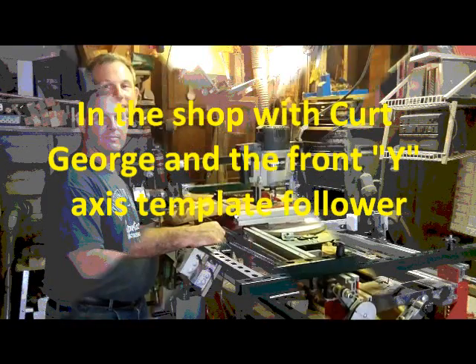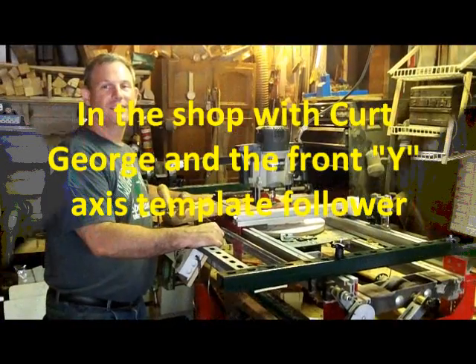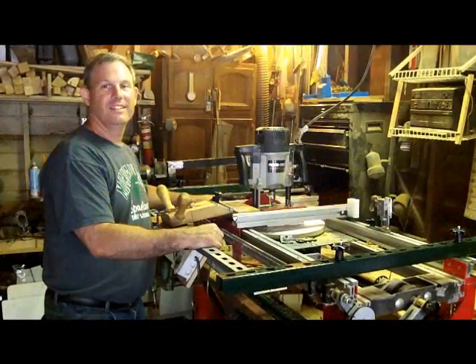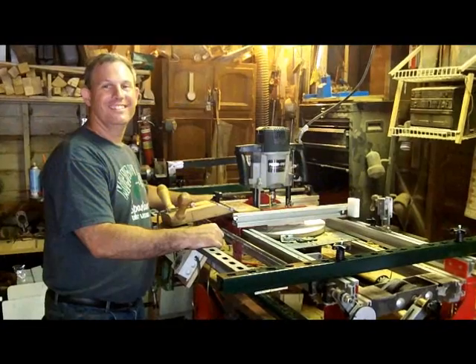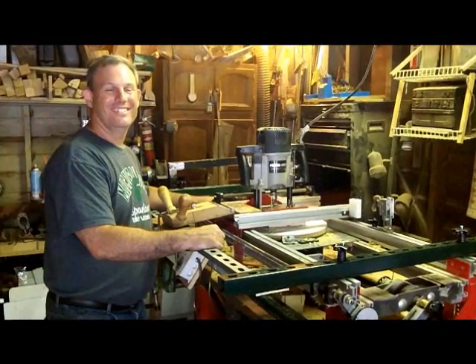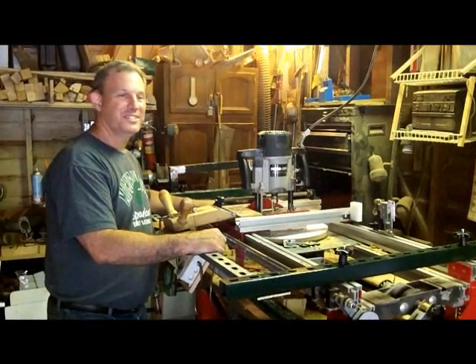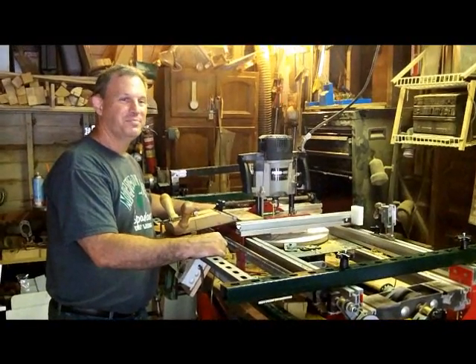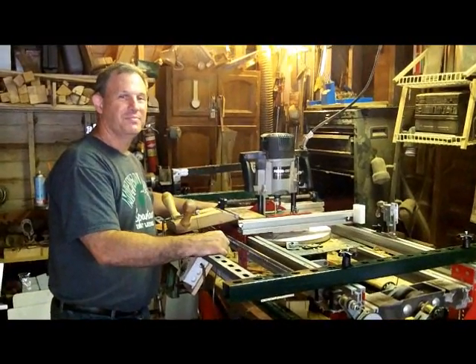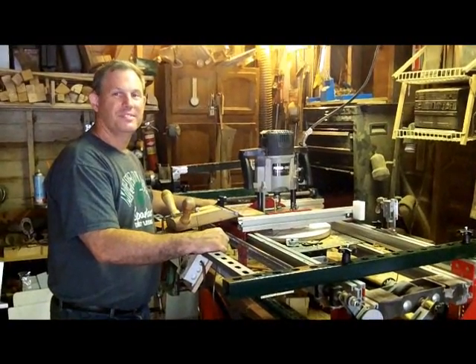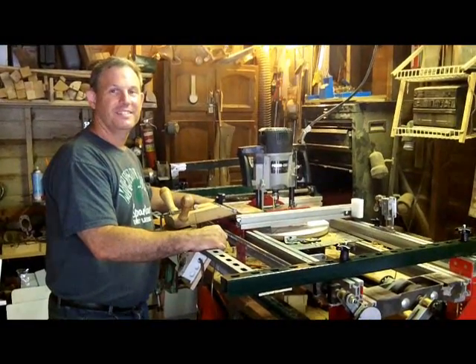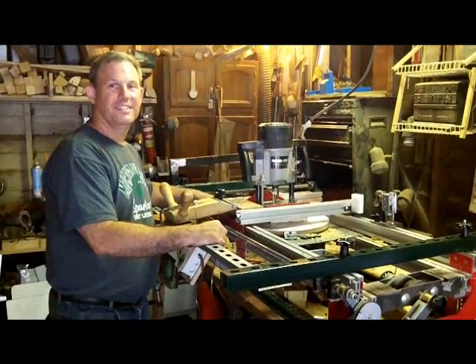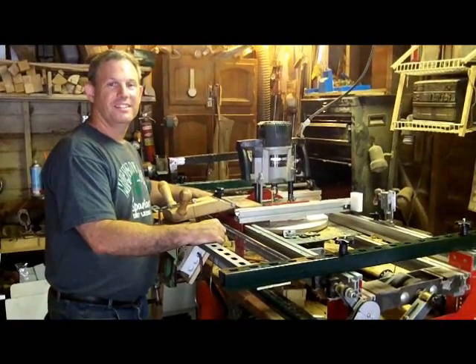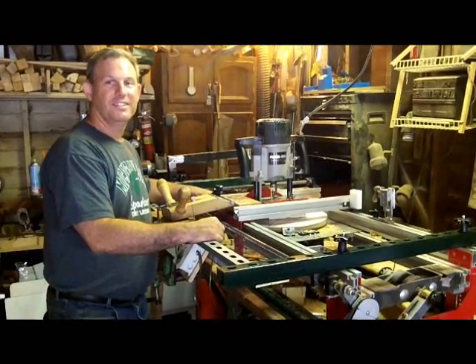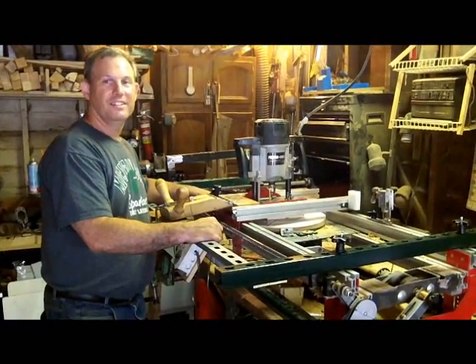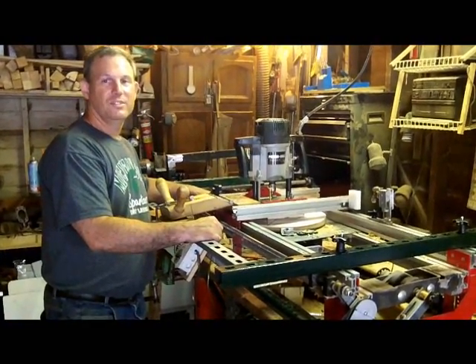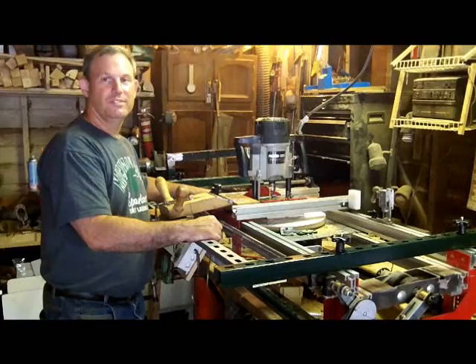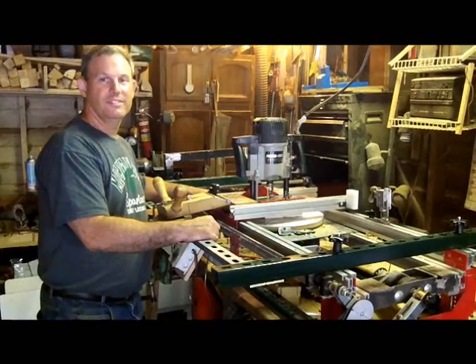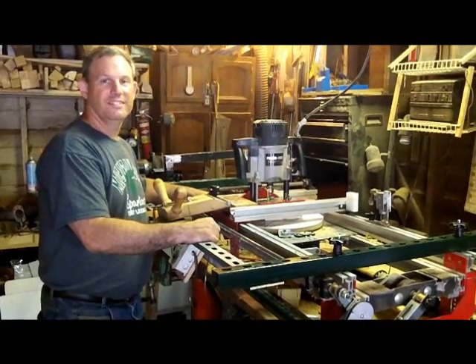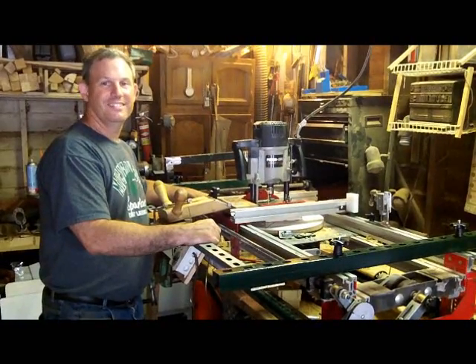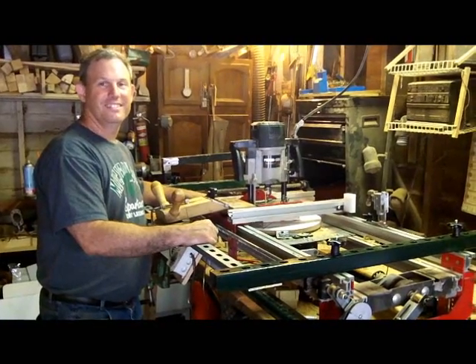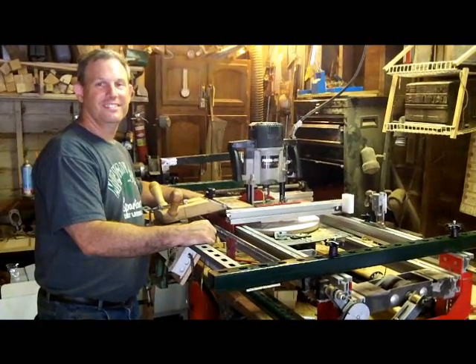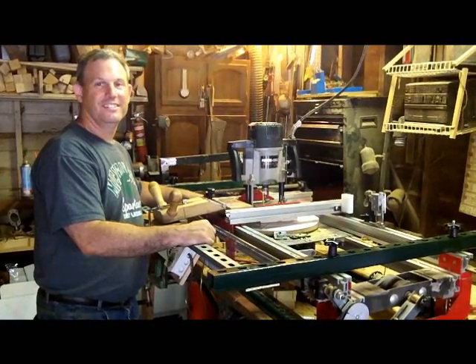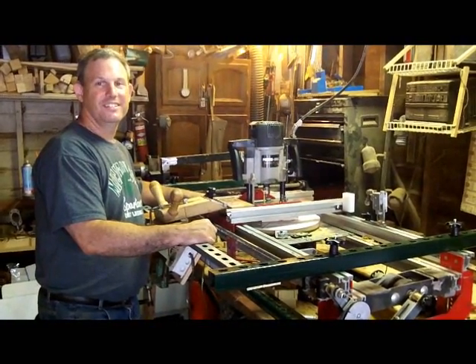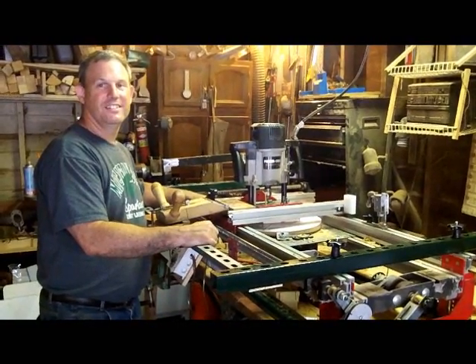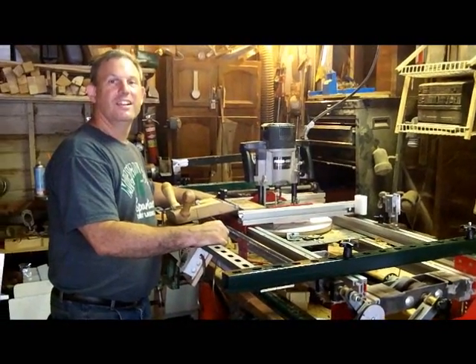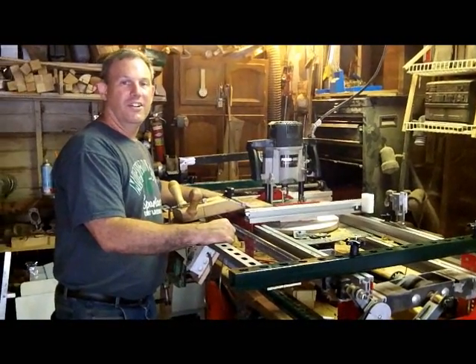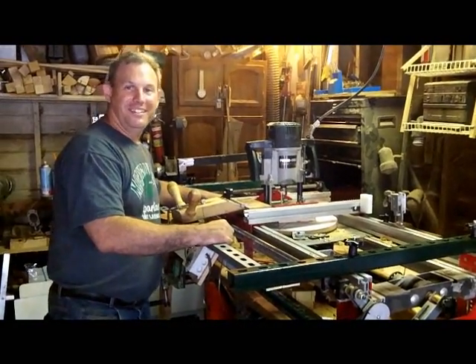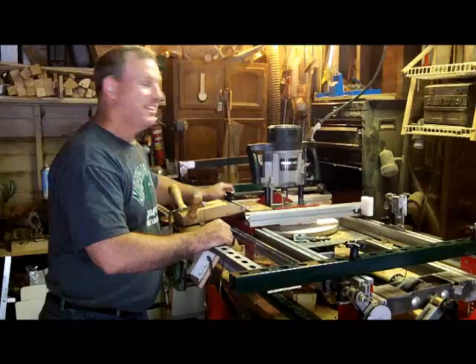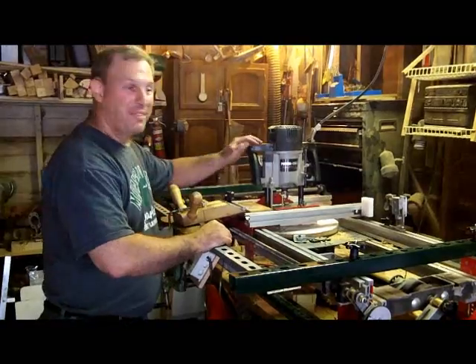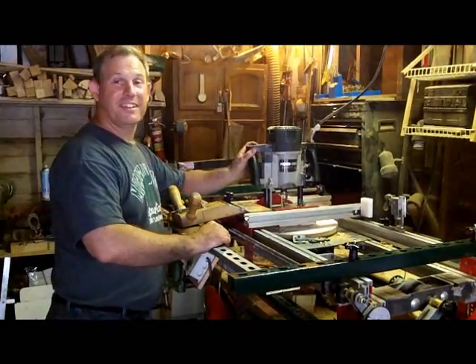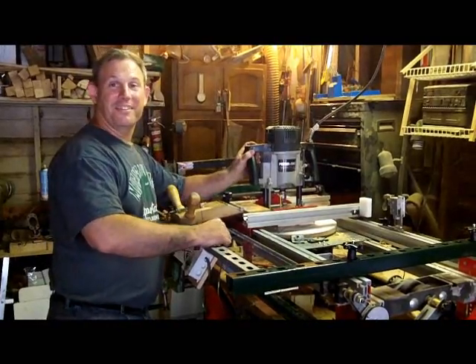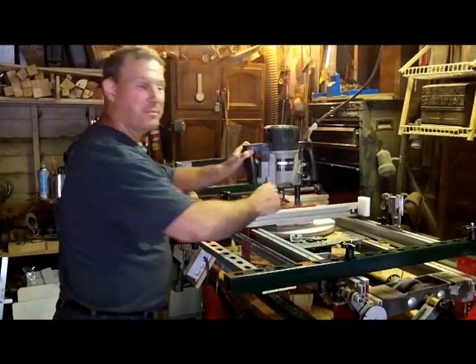Well, hello everybody. Here we are in Curtis George's shop. He's going to demonstrate the forward Y-axis template follower for us. All right, let's get started with this one.